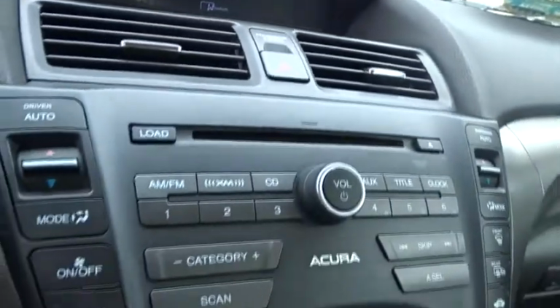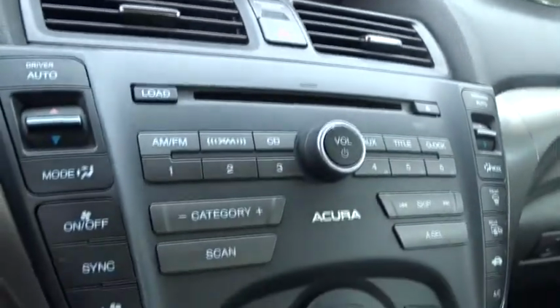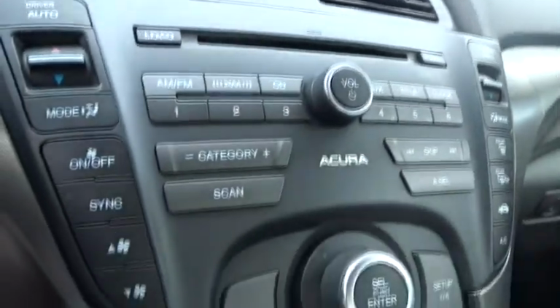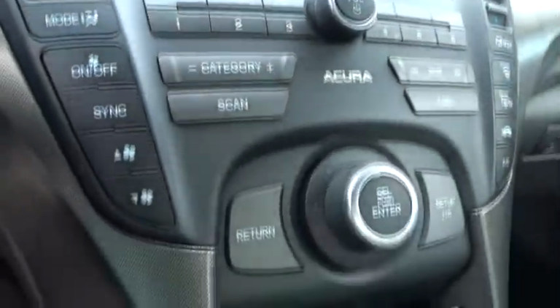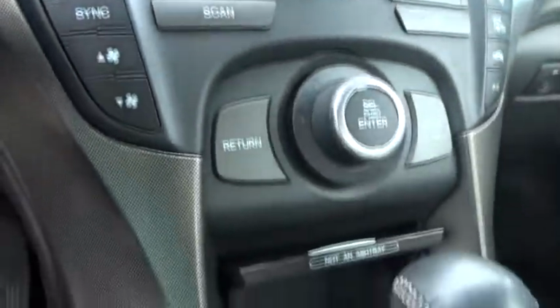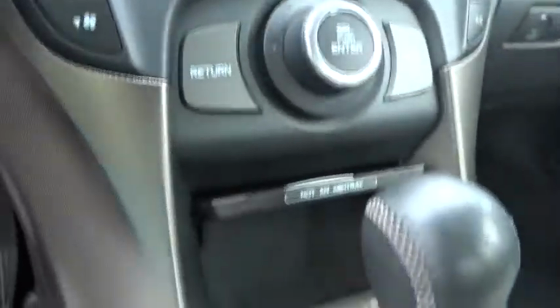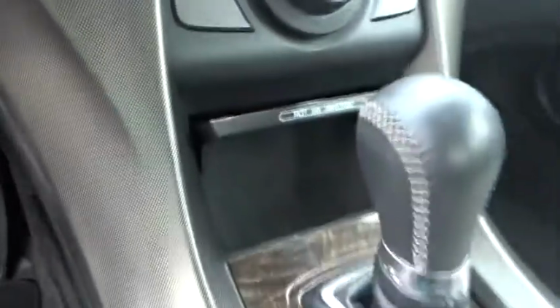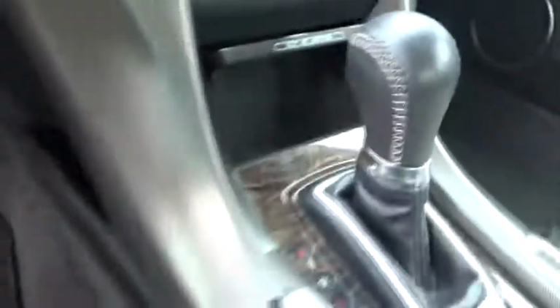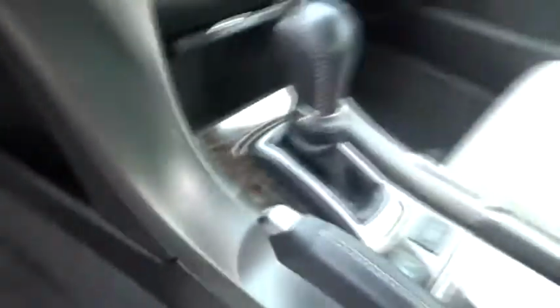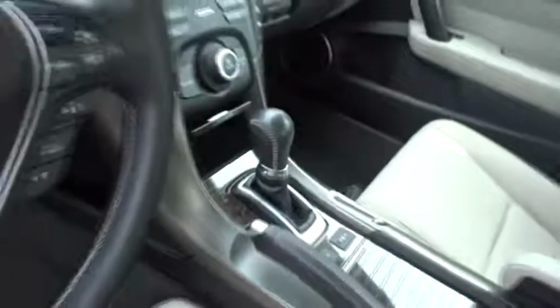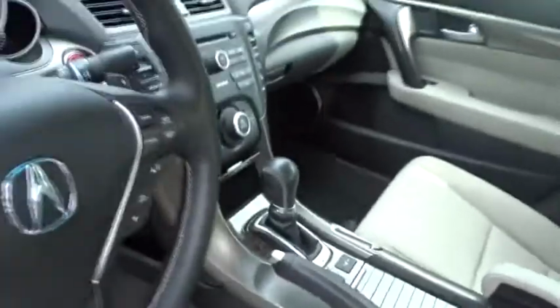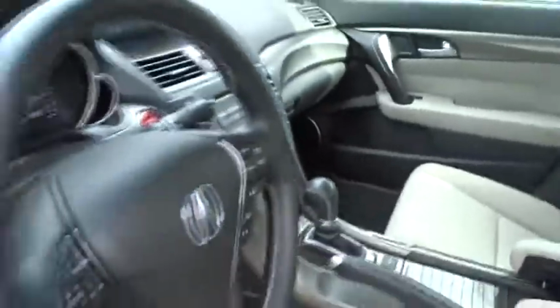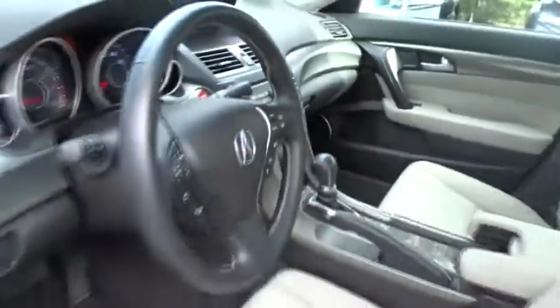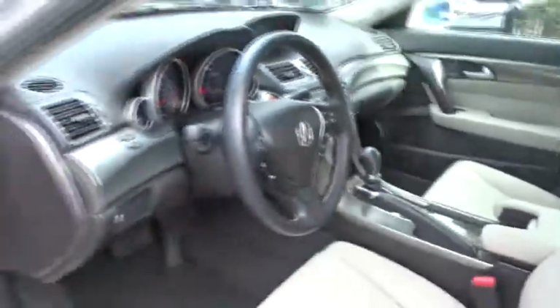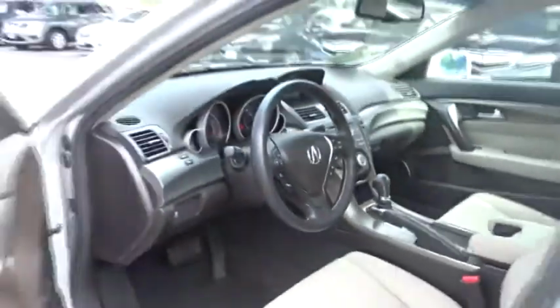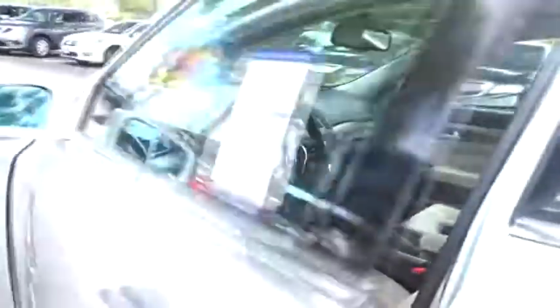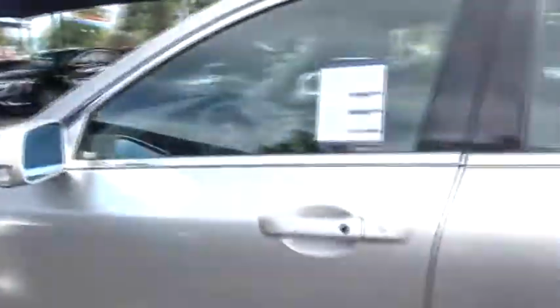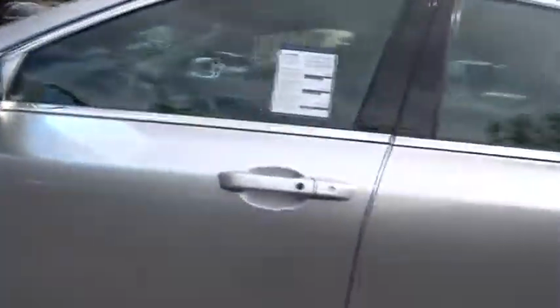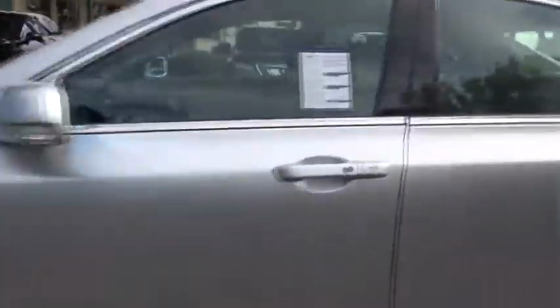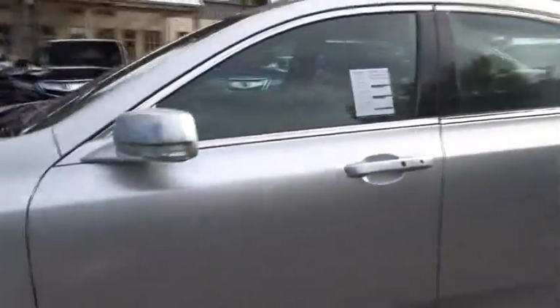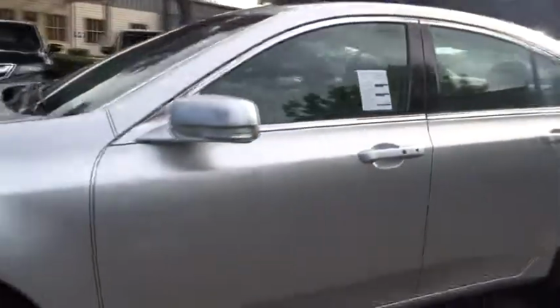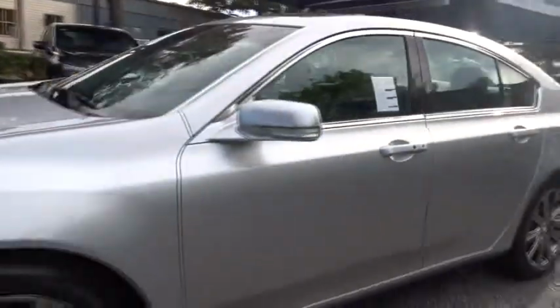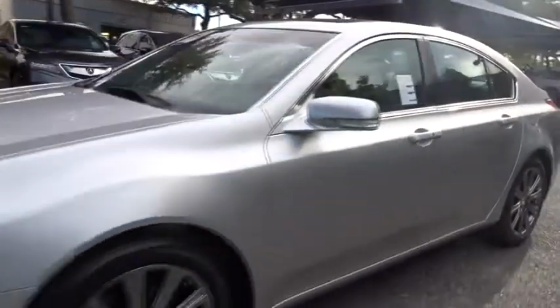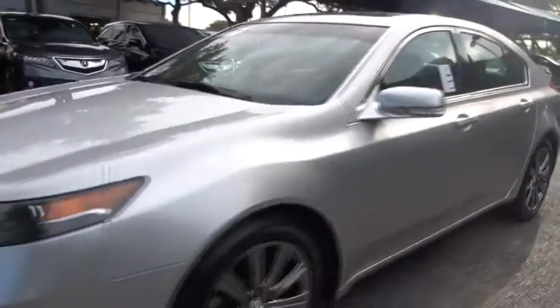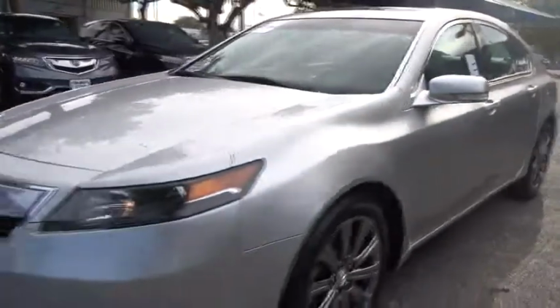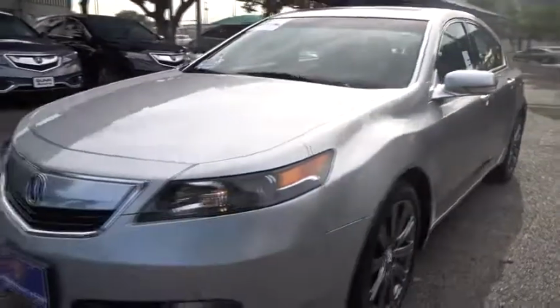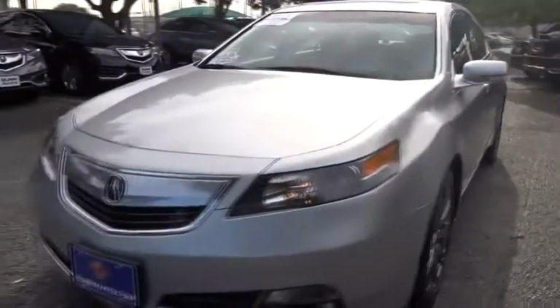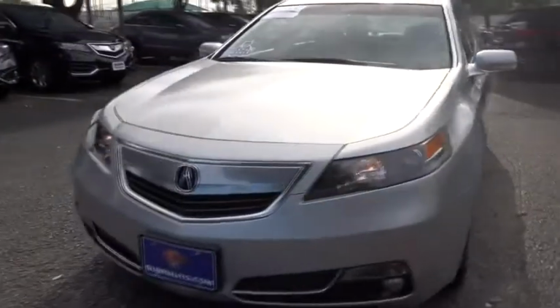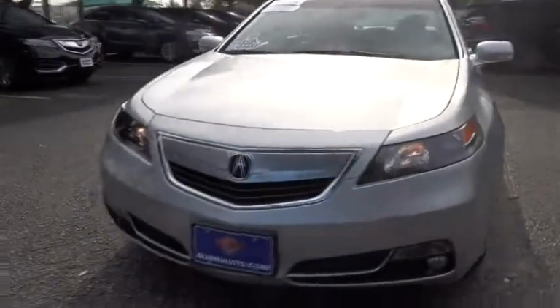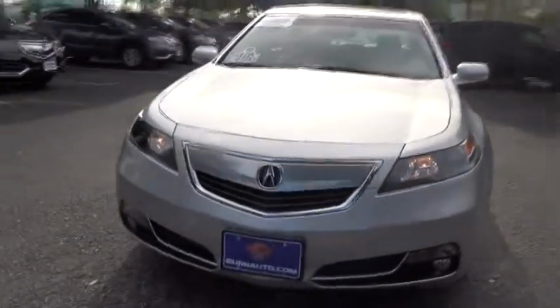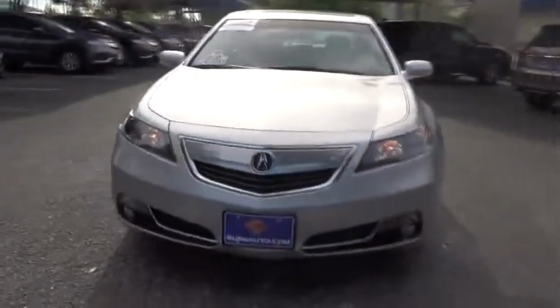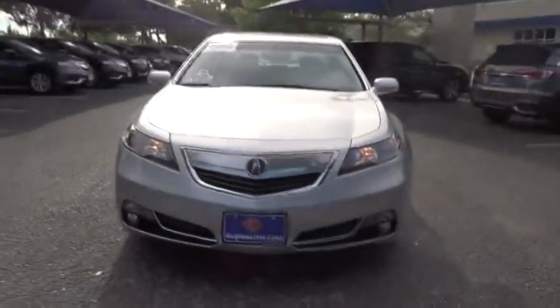This beauty is sure to make you the talk of the neighborhood, so call or drop in for a test drive today. I'll see you next time.